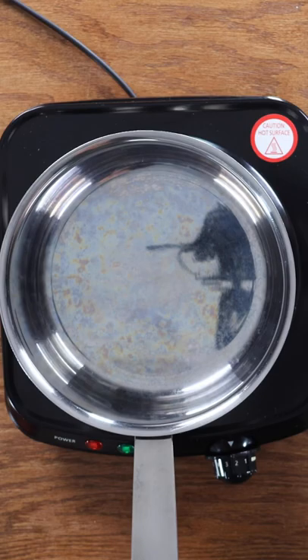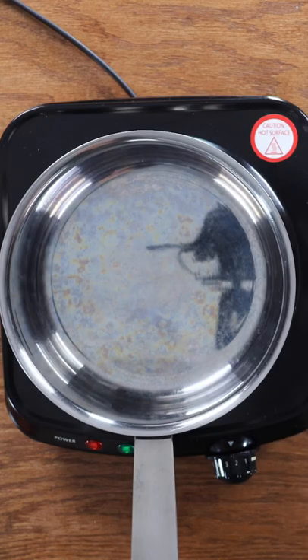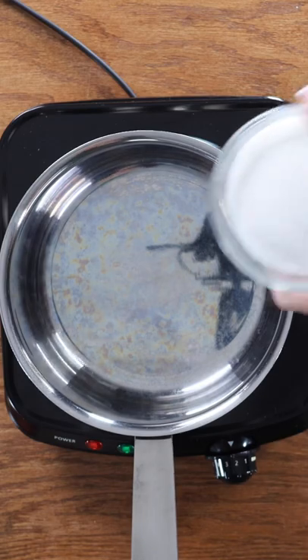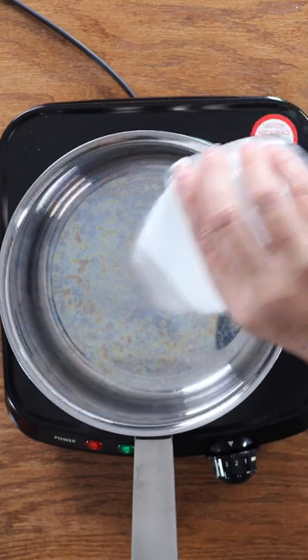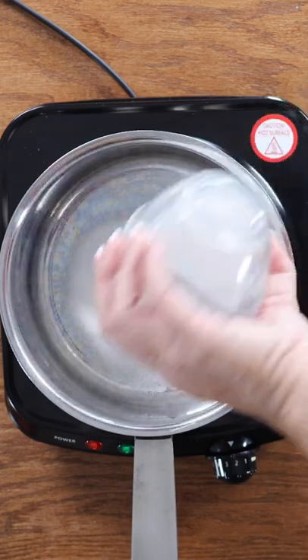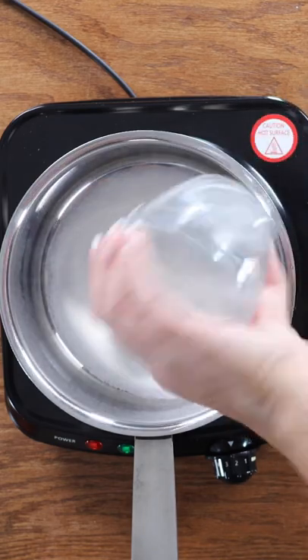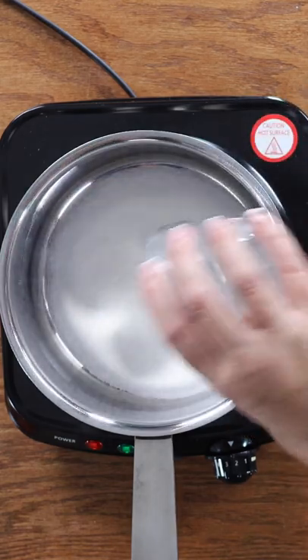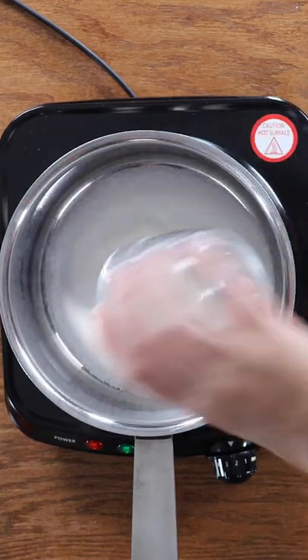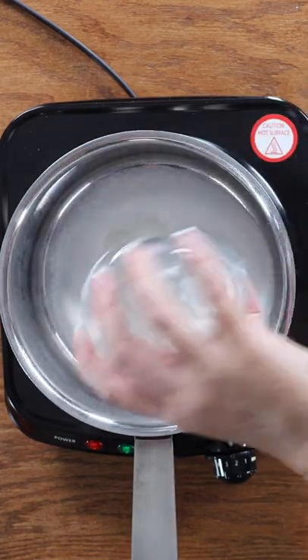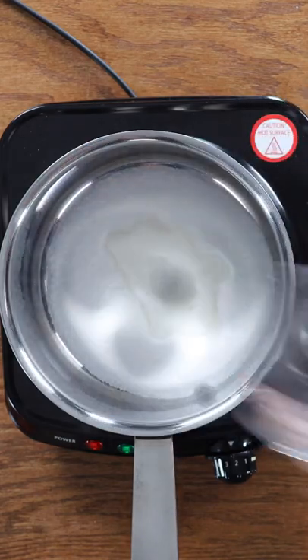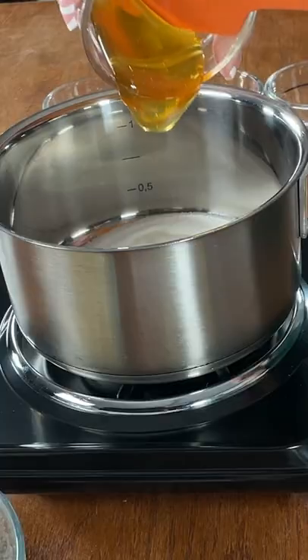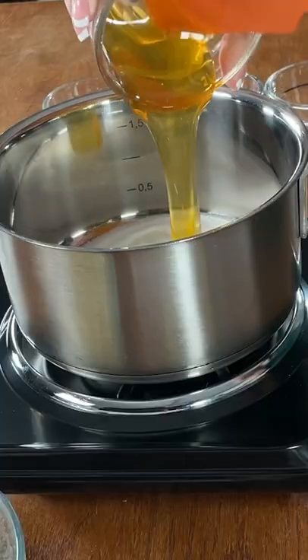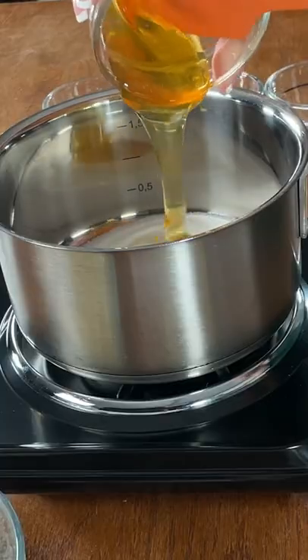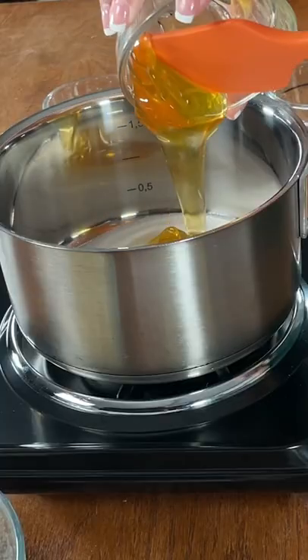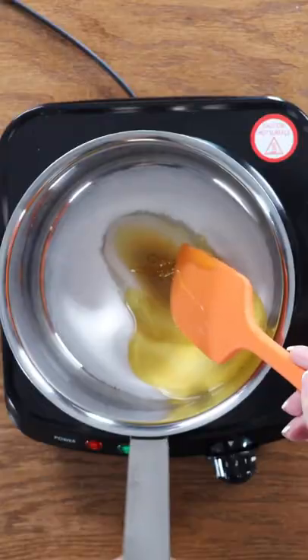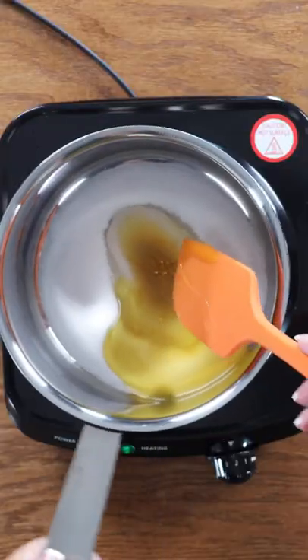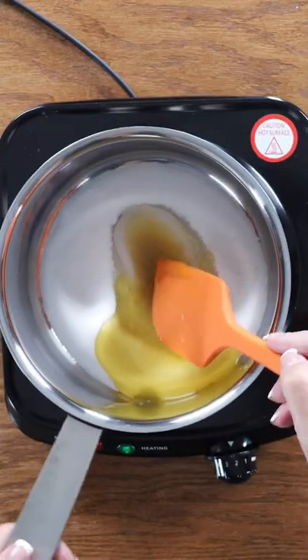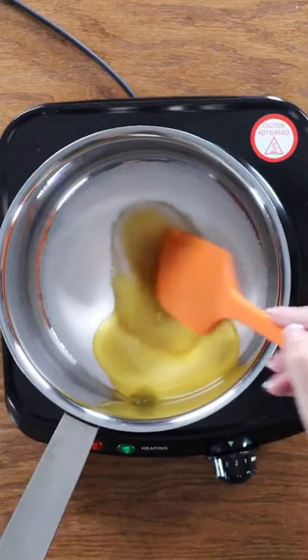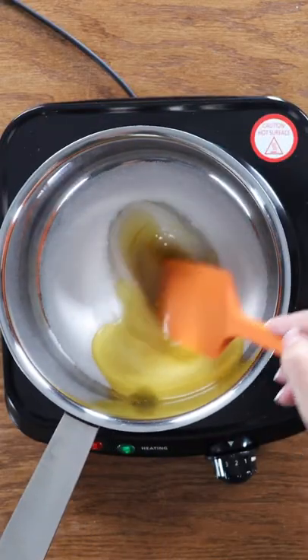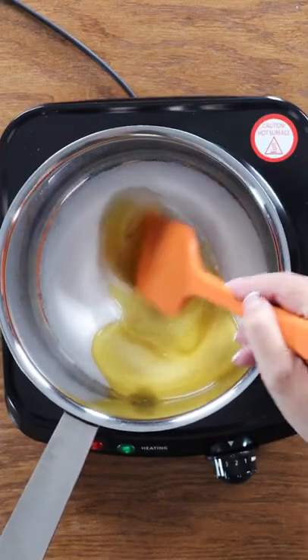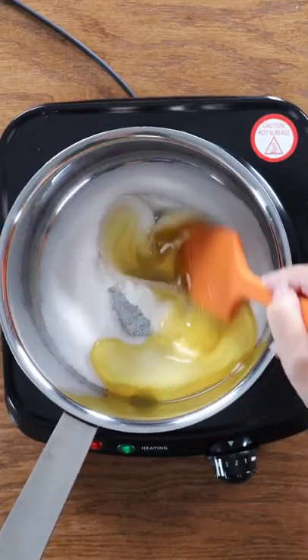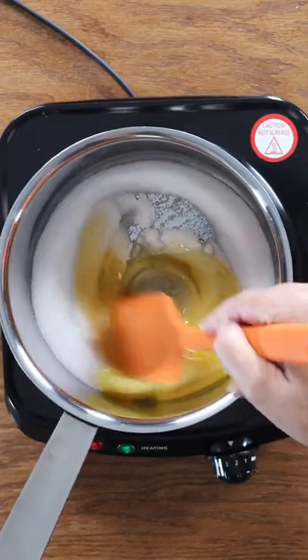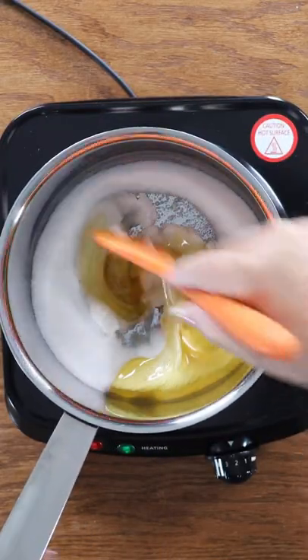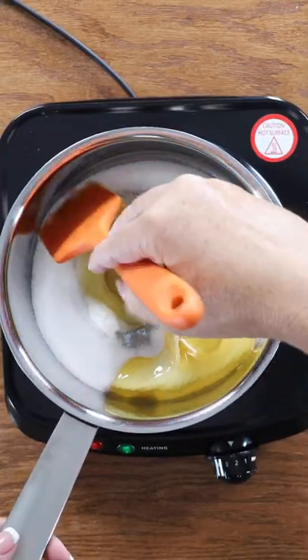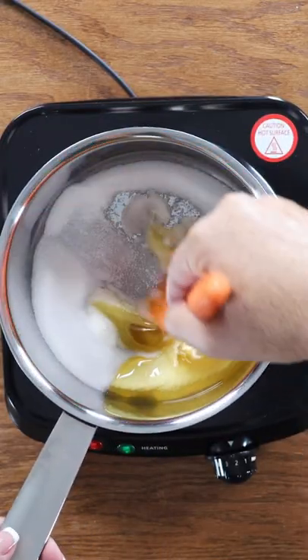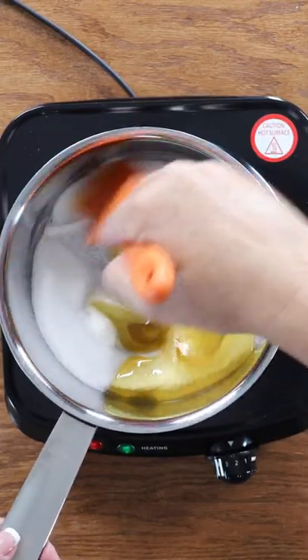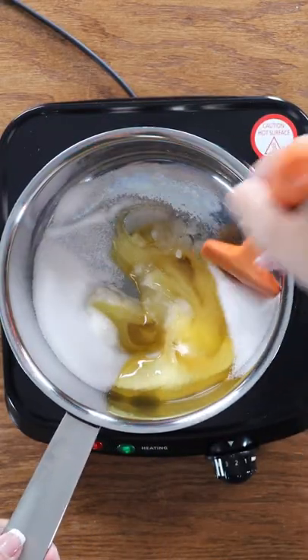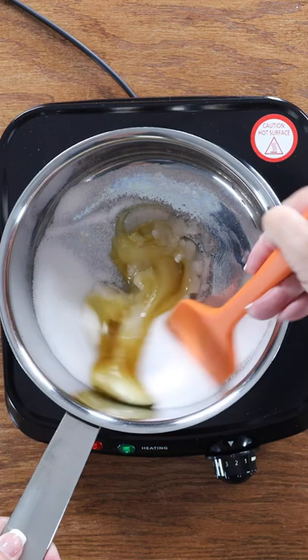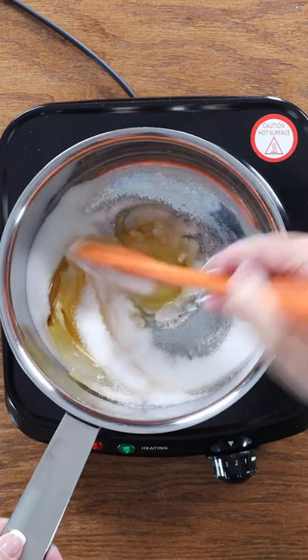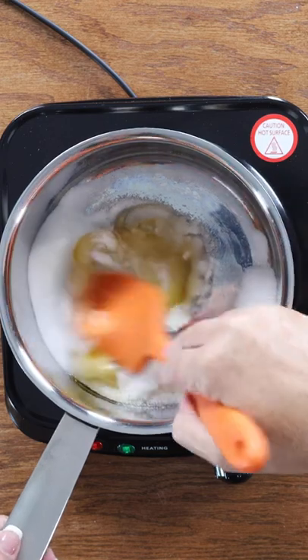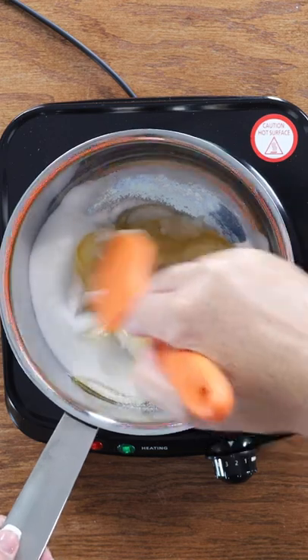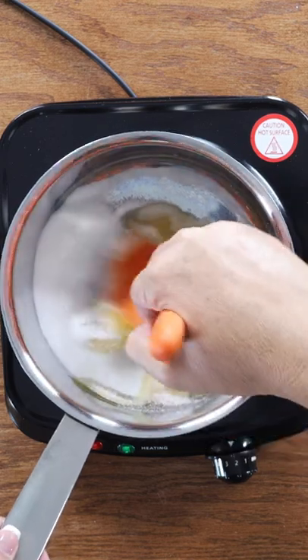So we're going to add the sugar, water, pinch of salt, and our honey. And with any candy recipe, you want to make sure that you are stirring the mixture constantly.